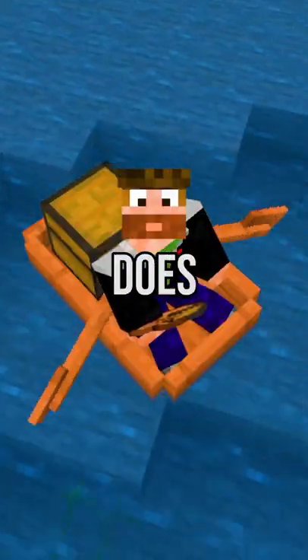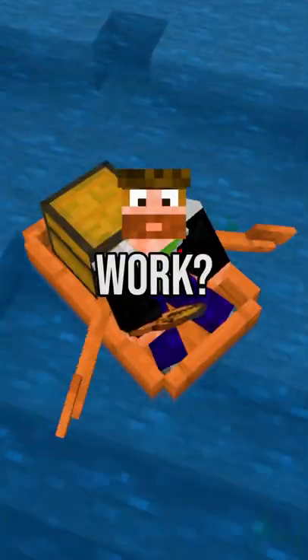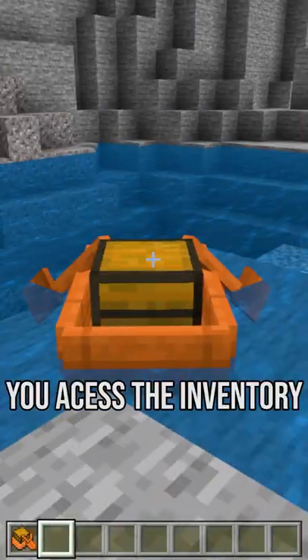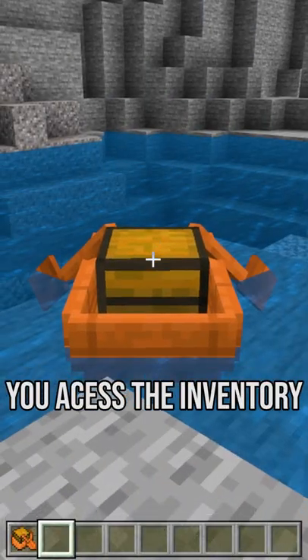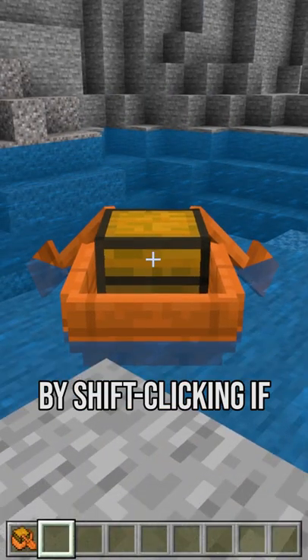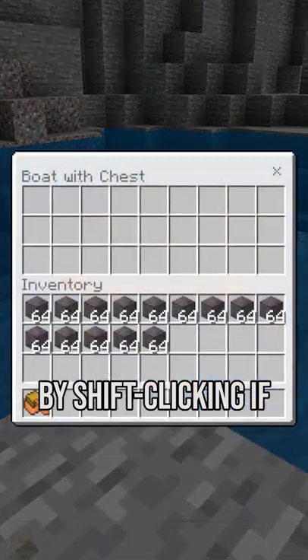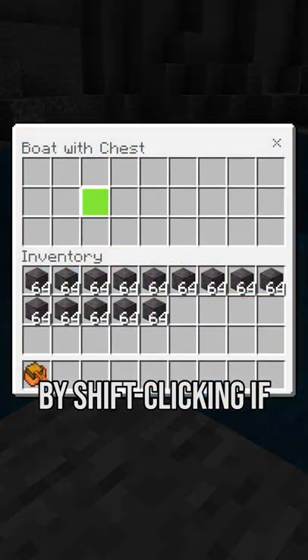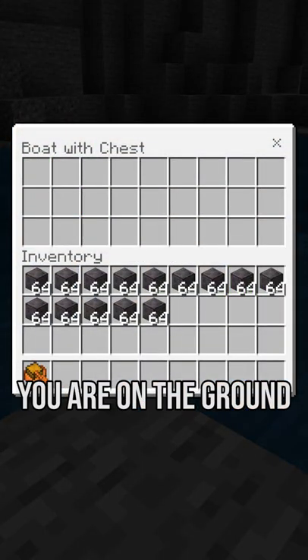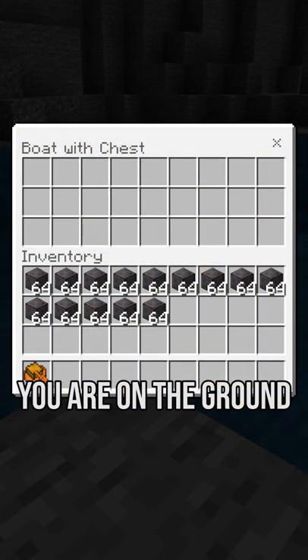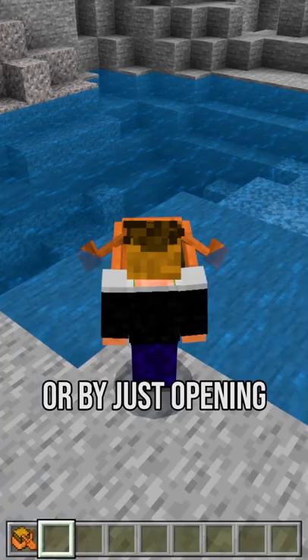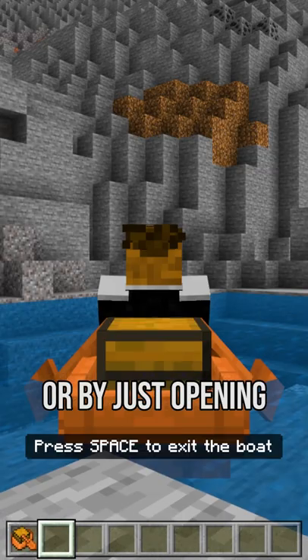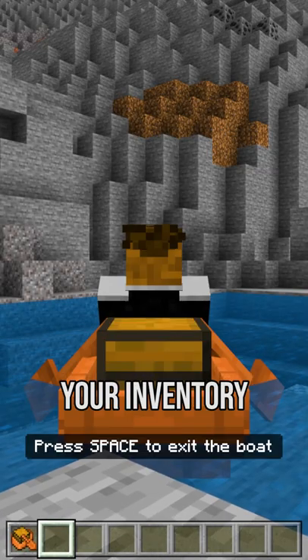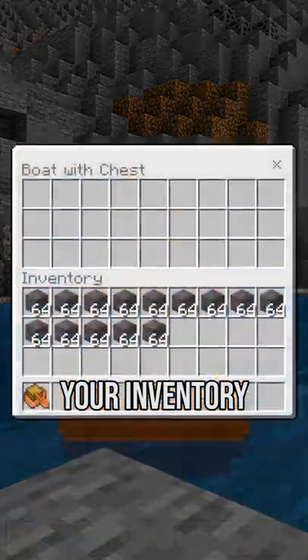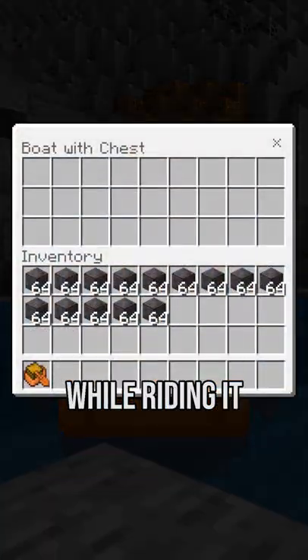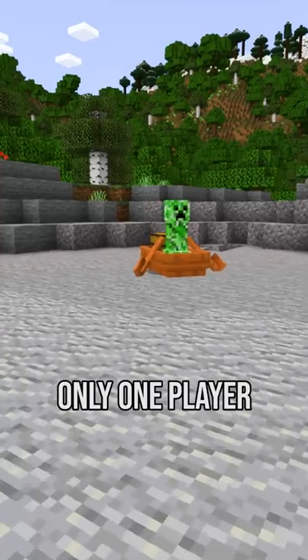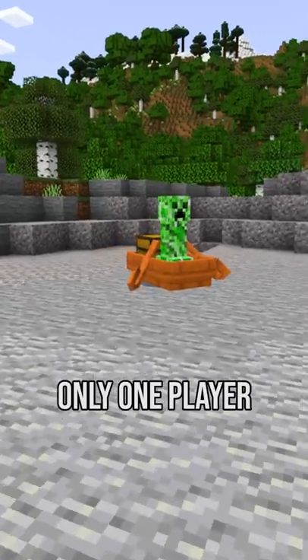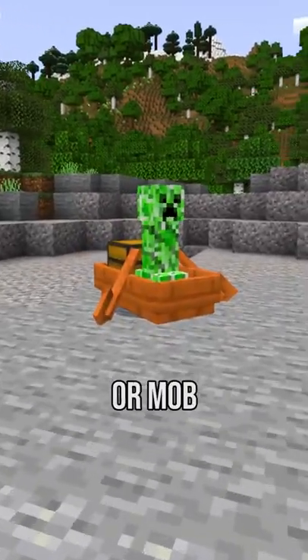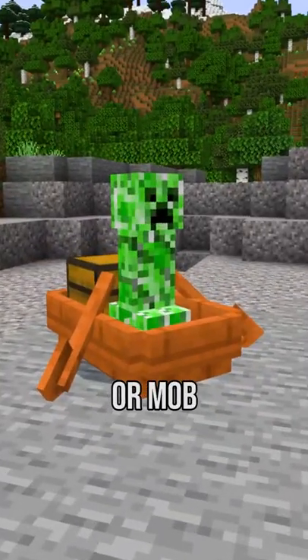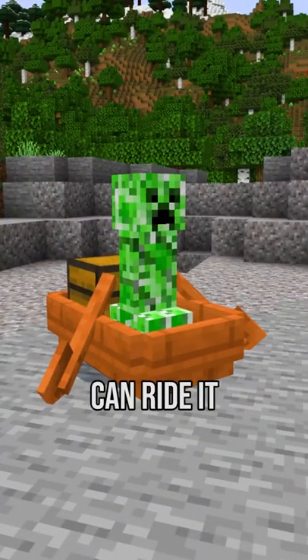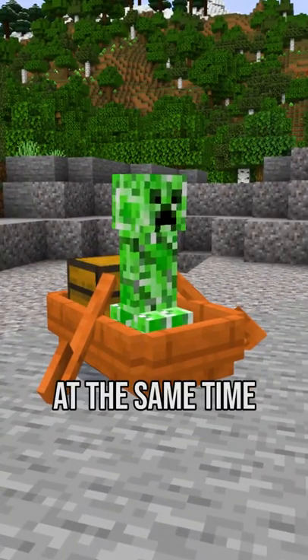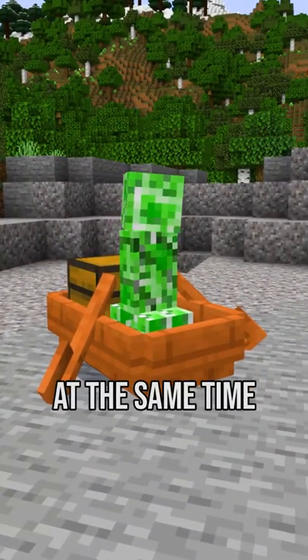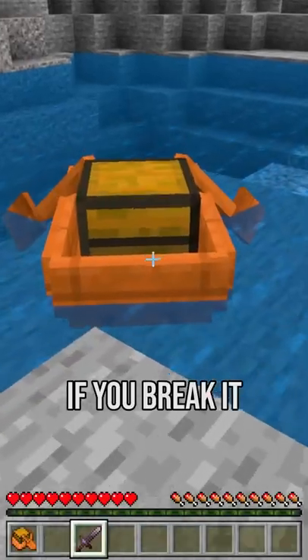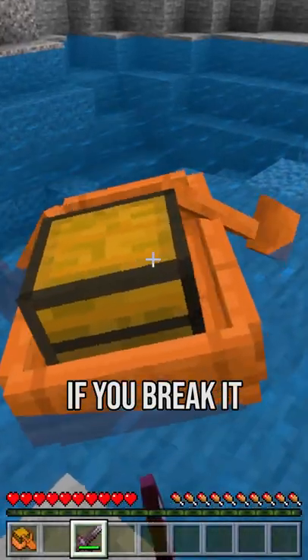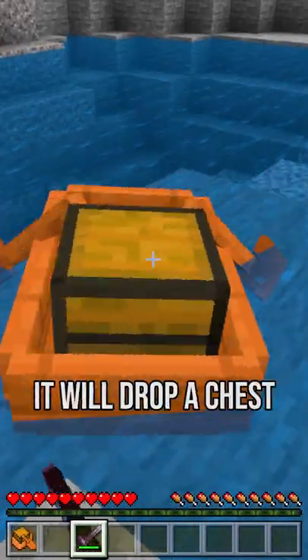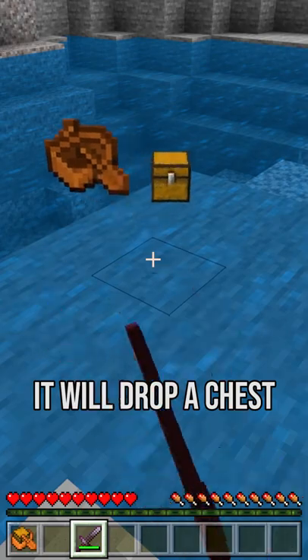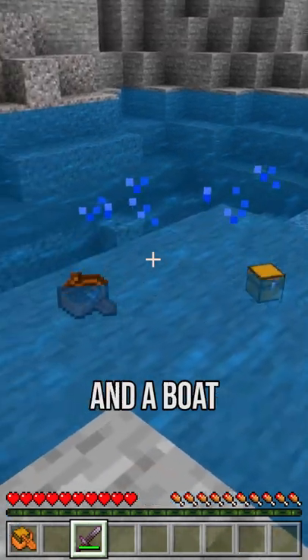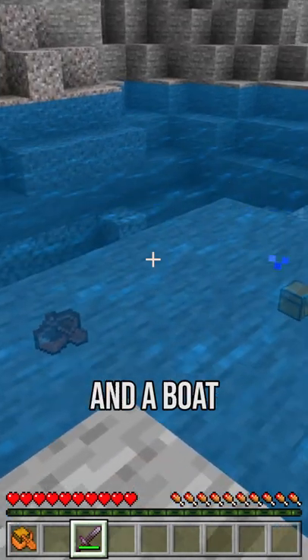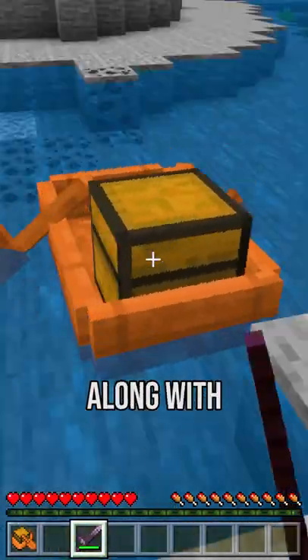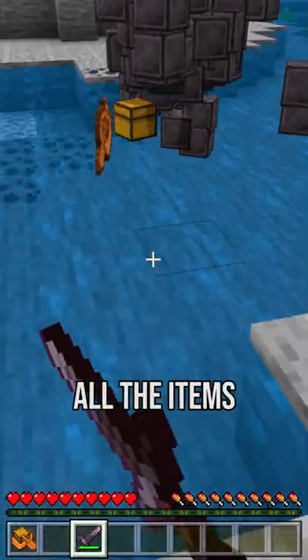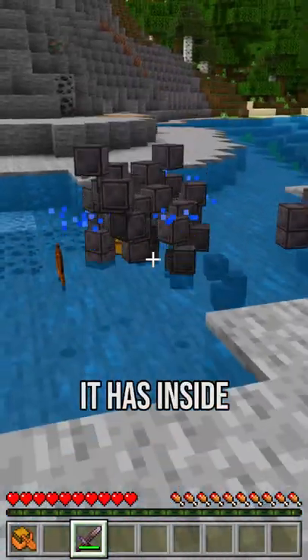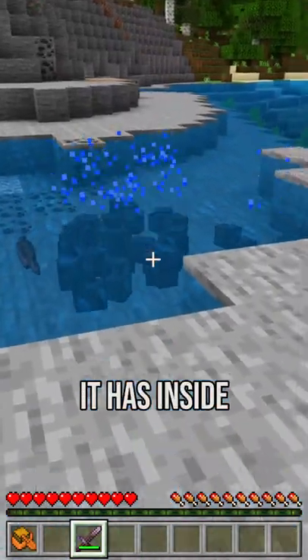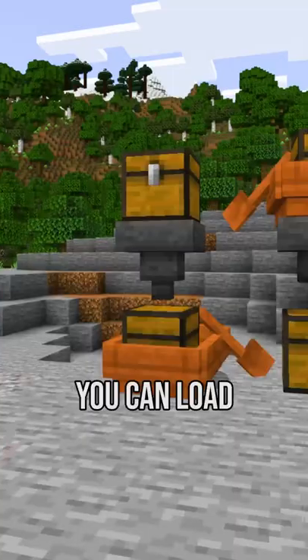To access the inventory, you shift-click if you are on the ground, or just open your inventory while riding it. Only one player or mob can ride it at the same time. If you break it, it will drop a chest and a boat along with all the items inside.